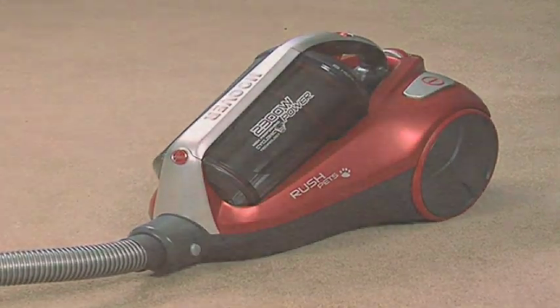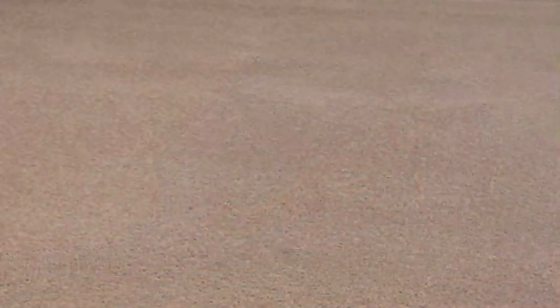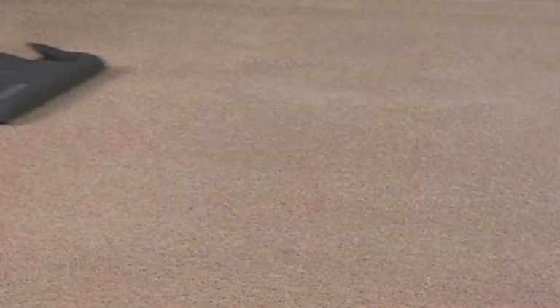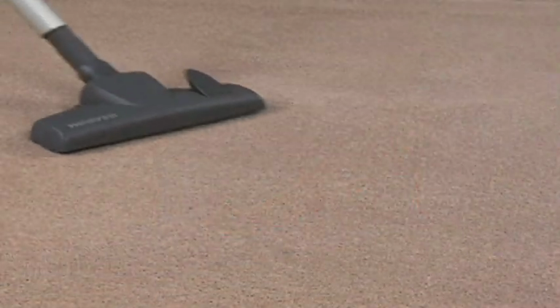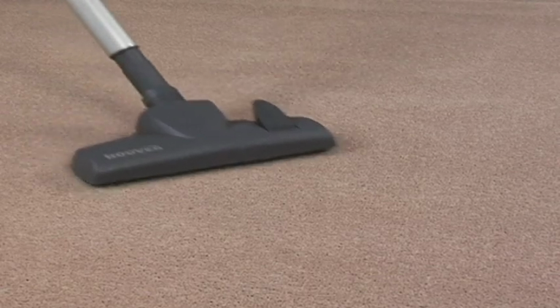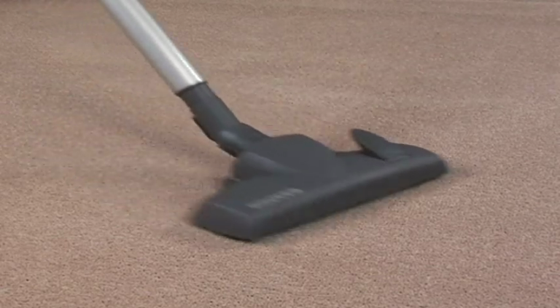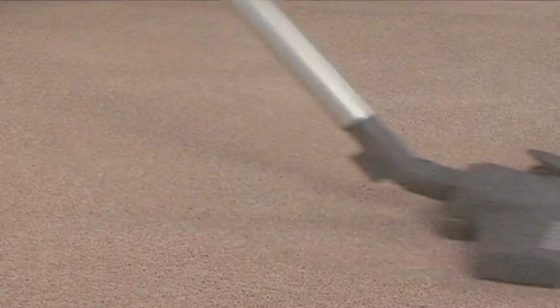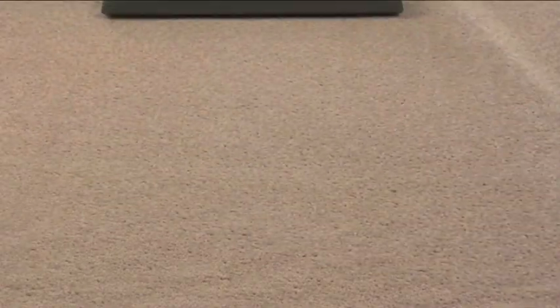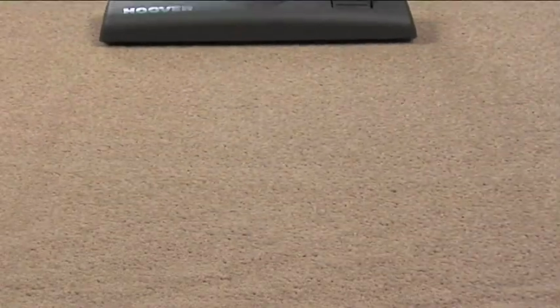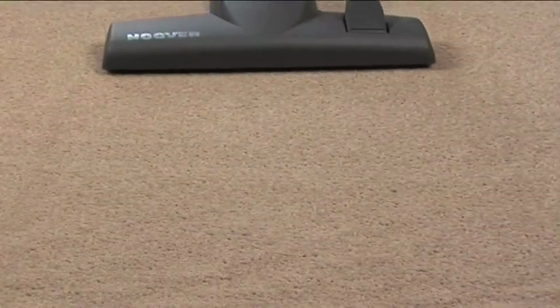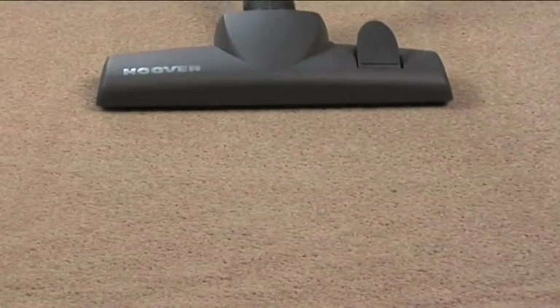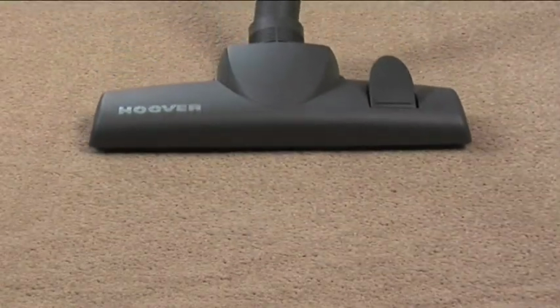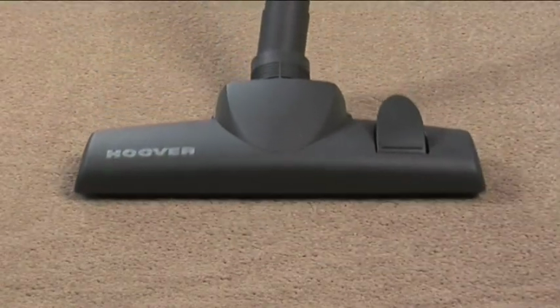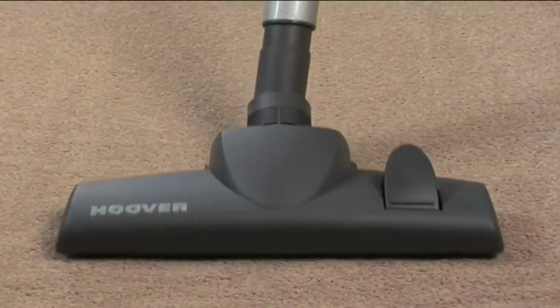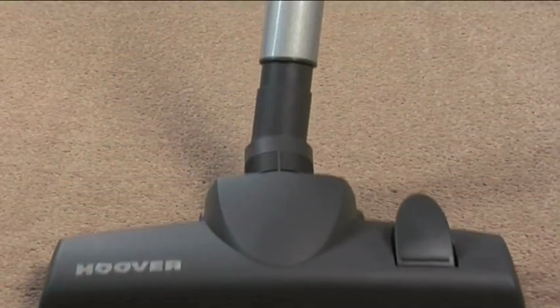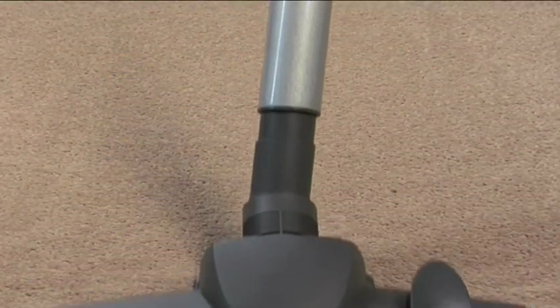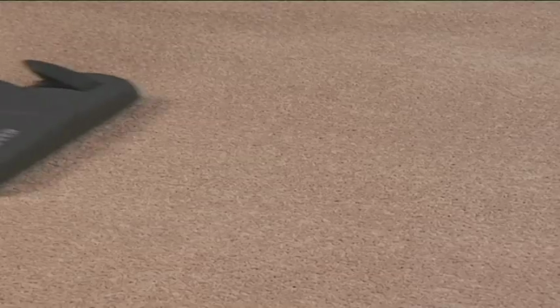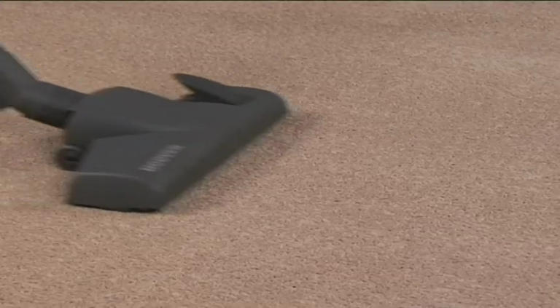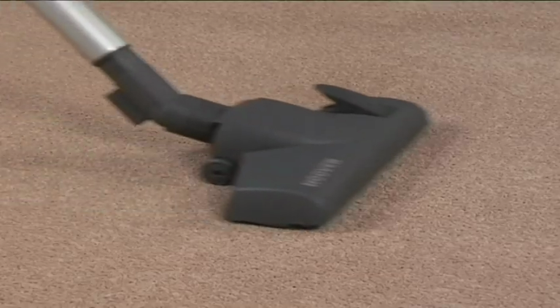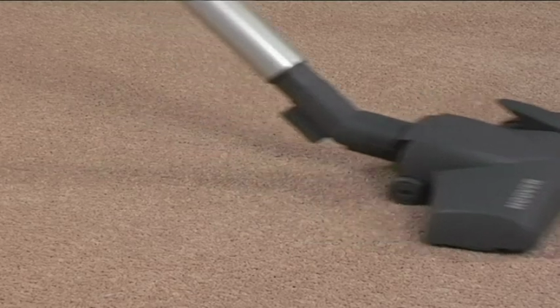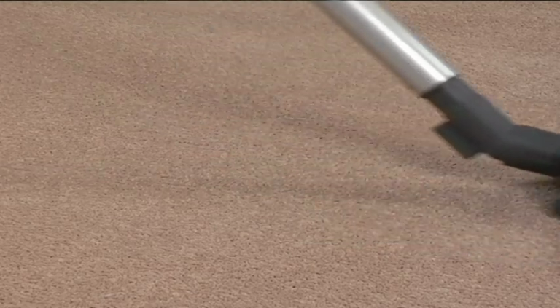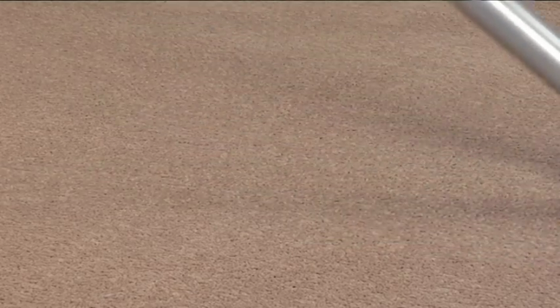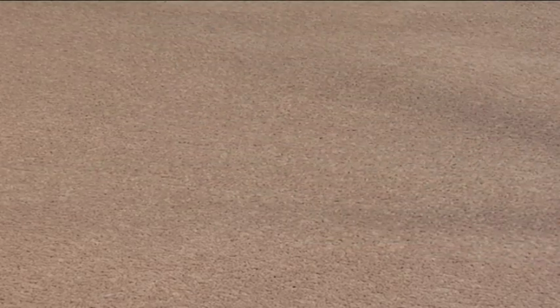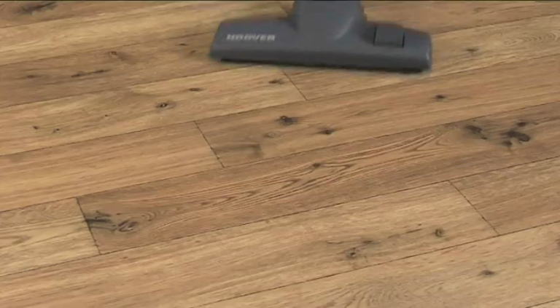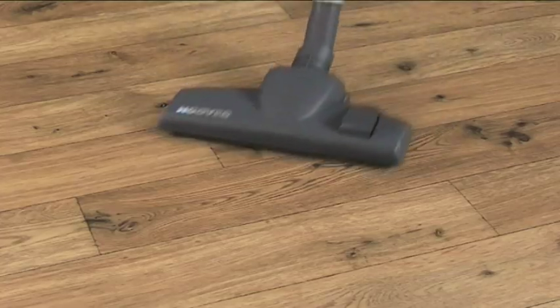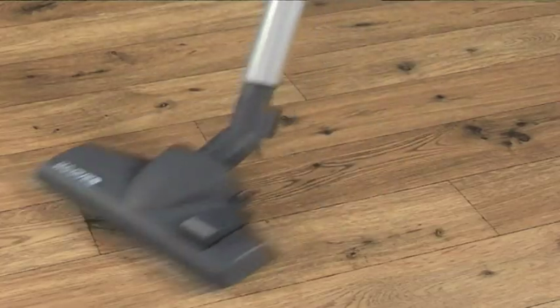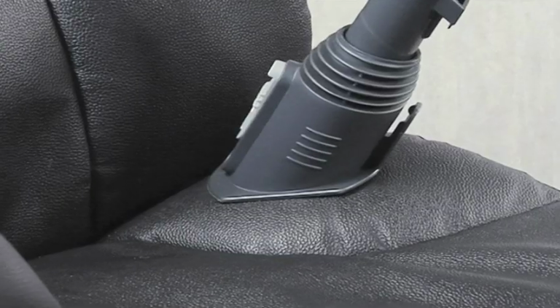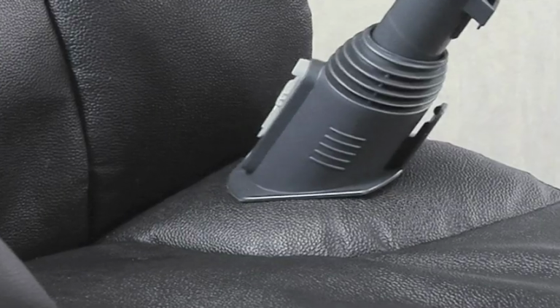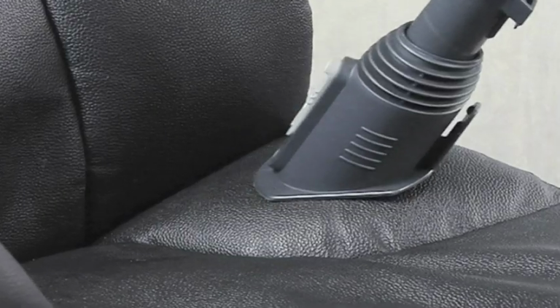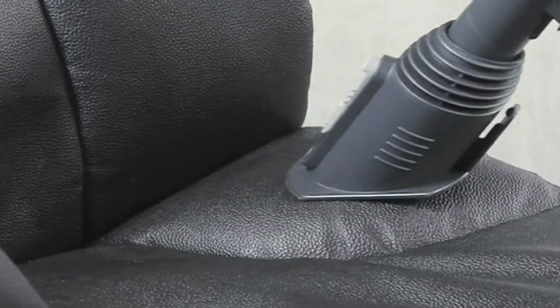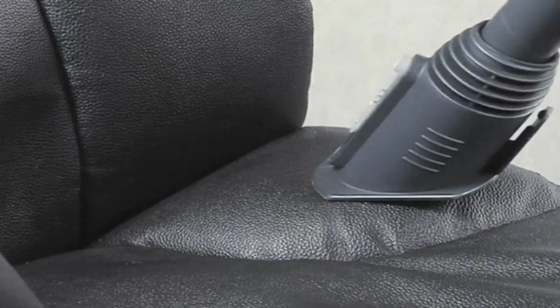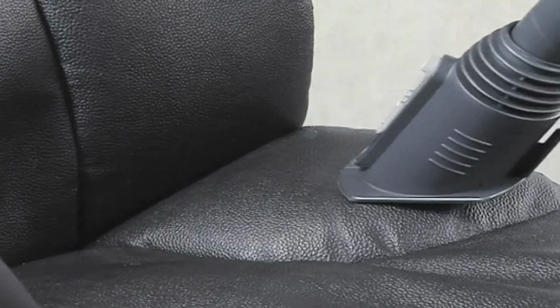Up to 2,300 watts of dirt-busting suction and high-performance cyclonic technology leaves your carpets, hard floors and furniture in pristine order.